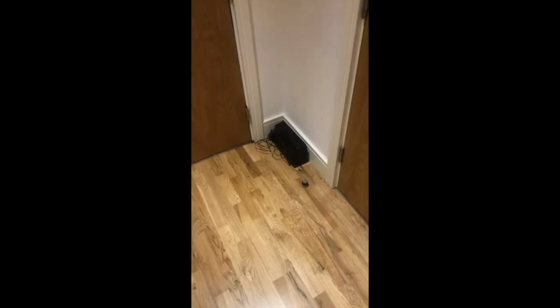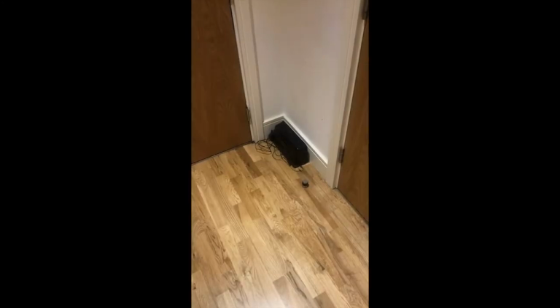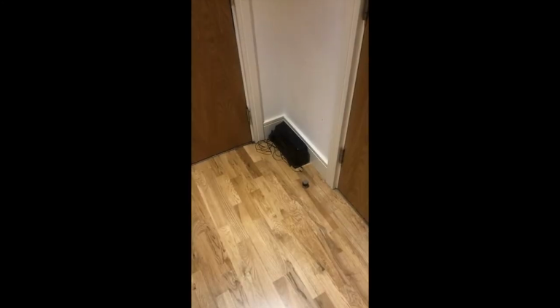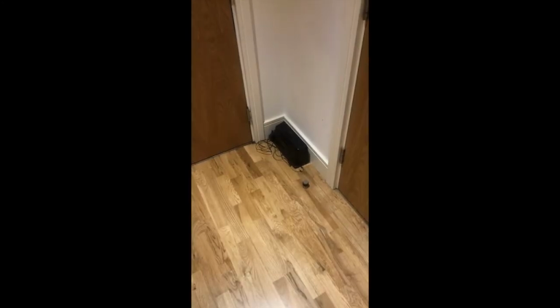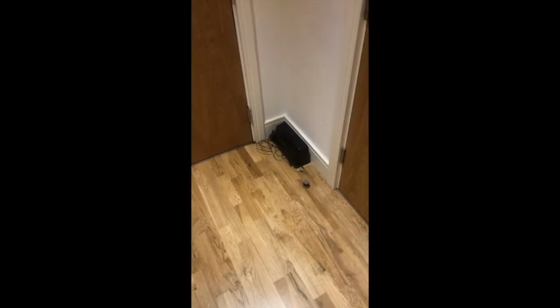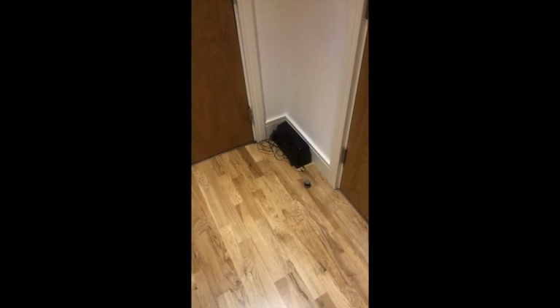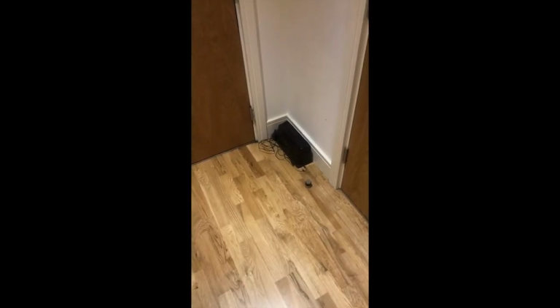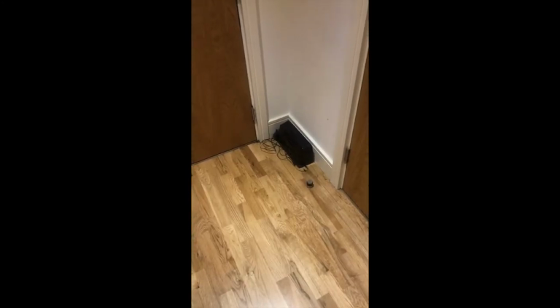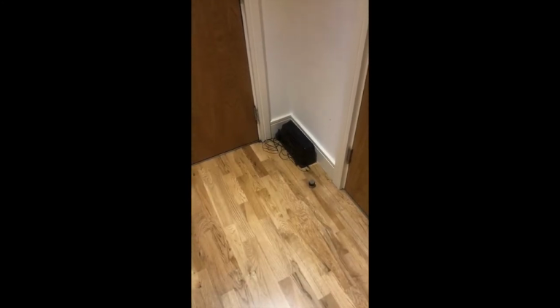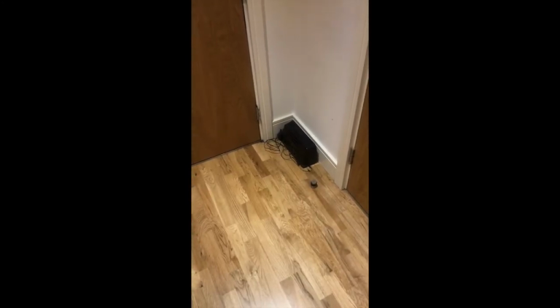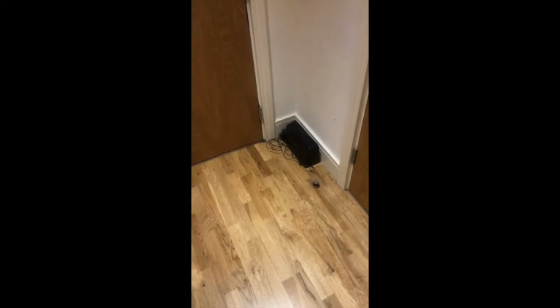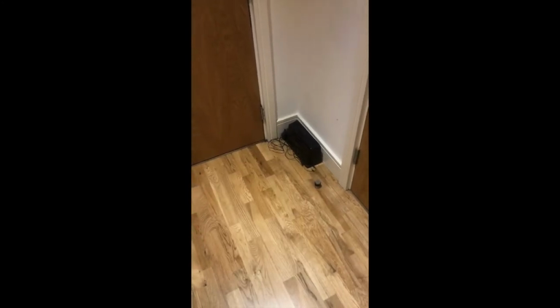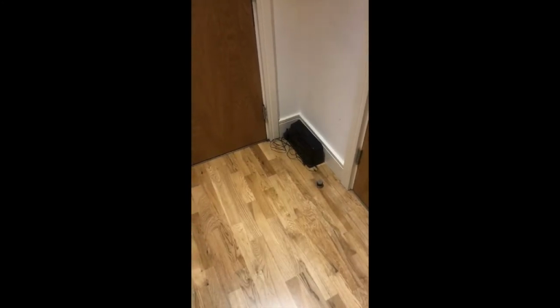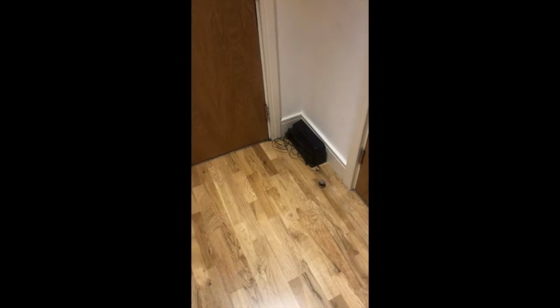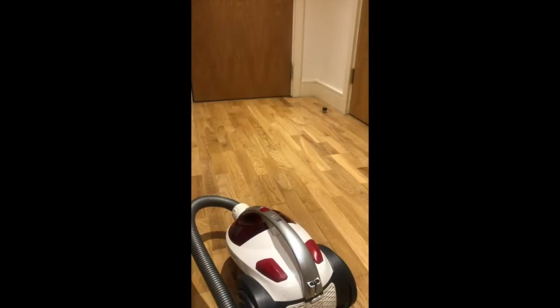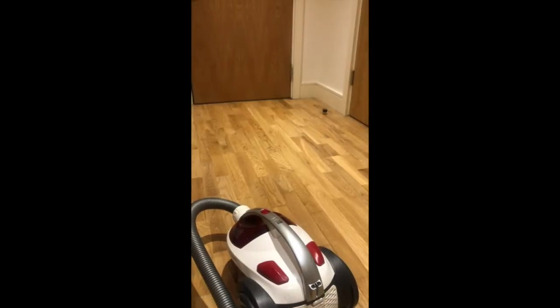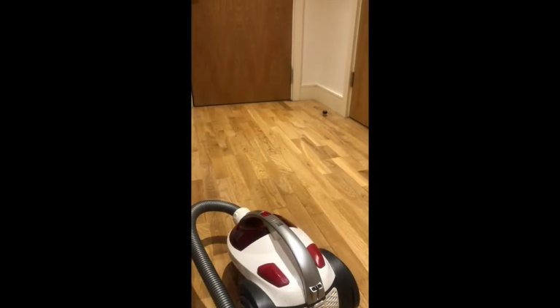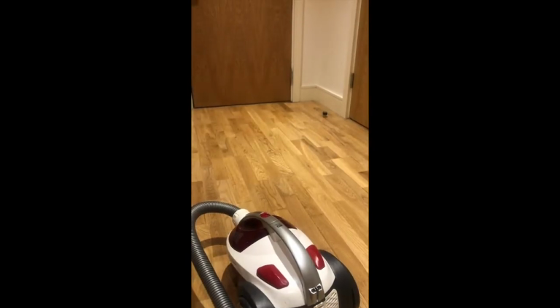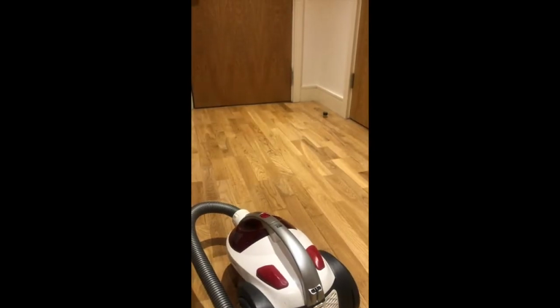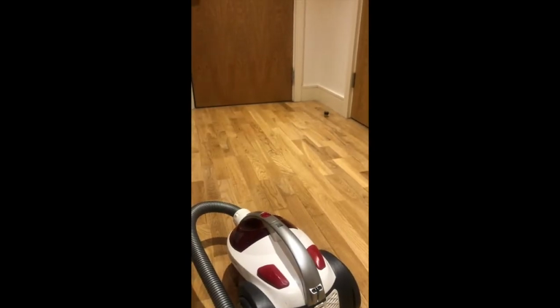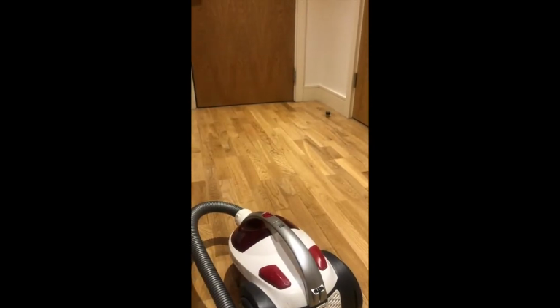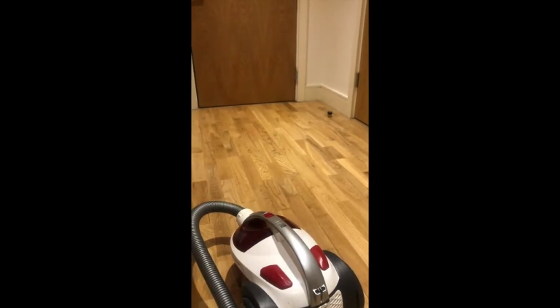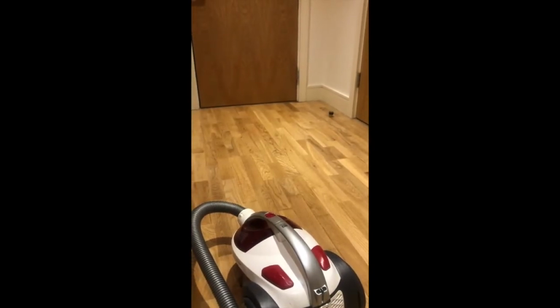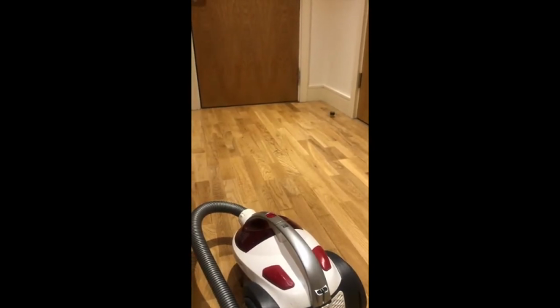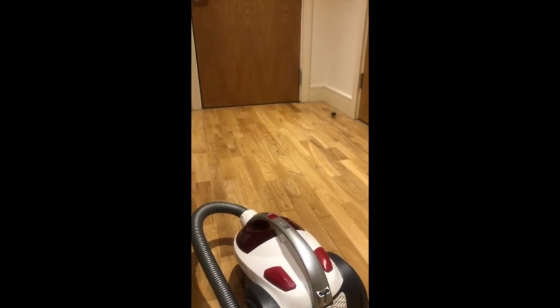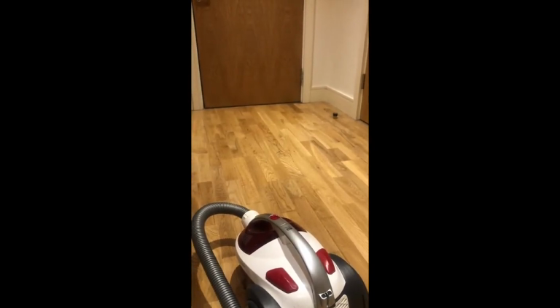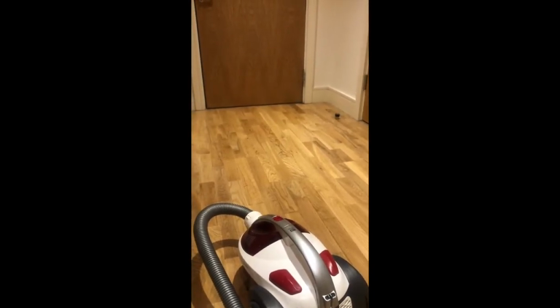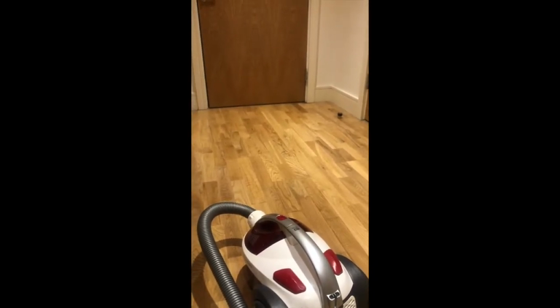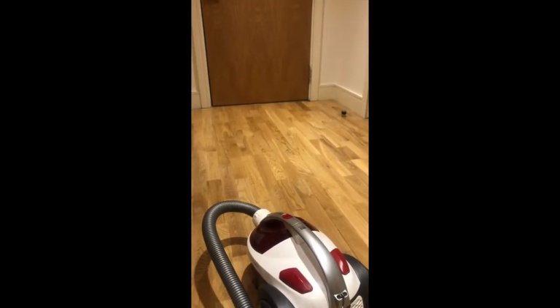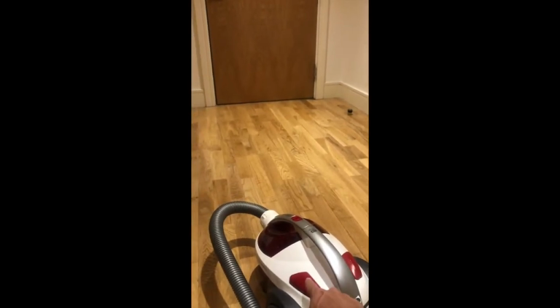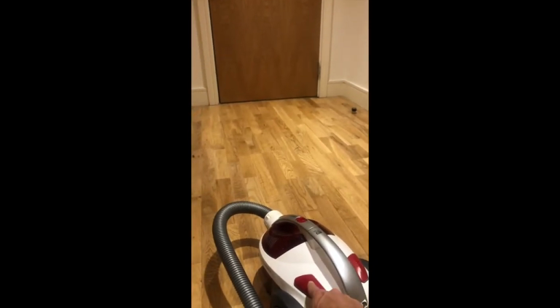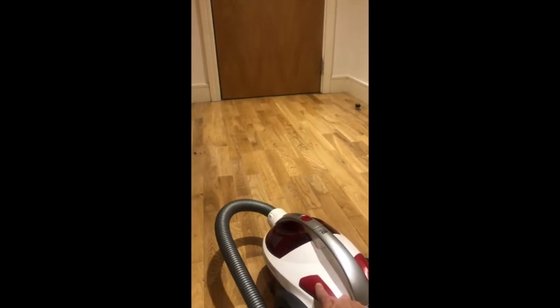Before hoovering, make sure you clear the floor of any obstacles. Now that the floor is completely clear, we can now start by turning the hoover on.